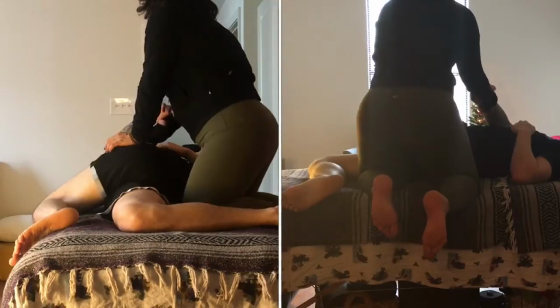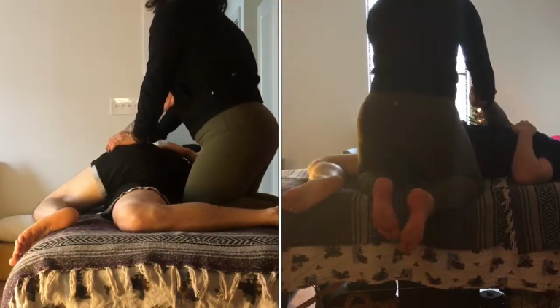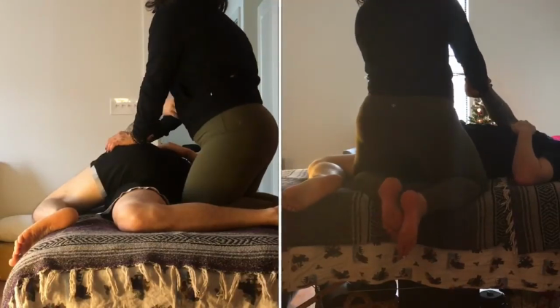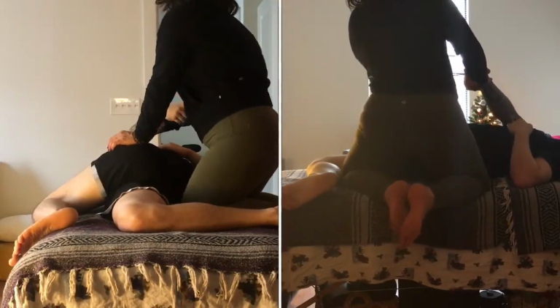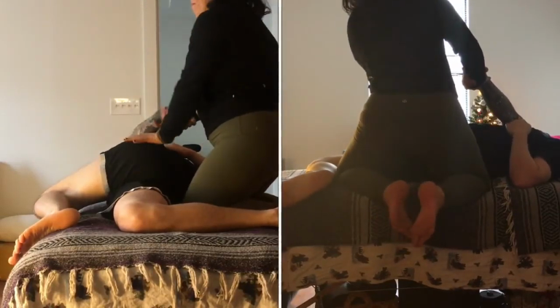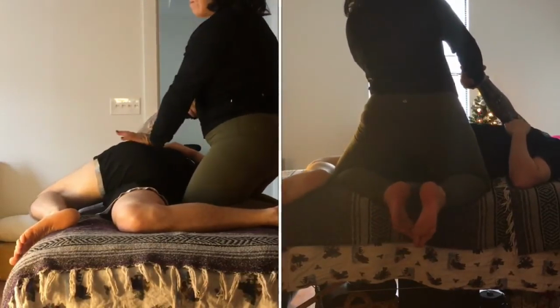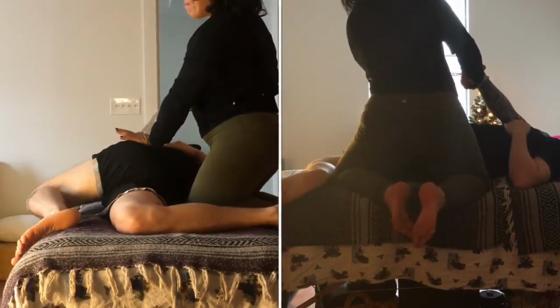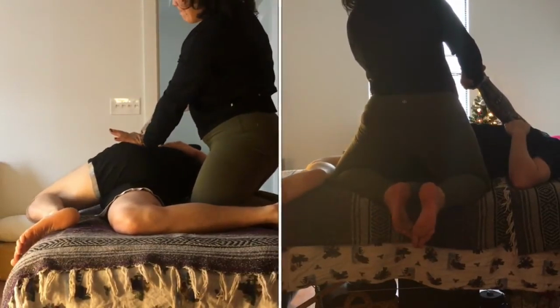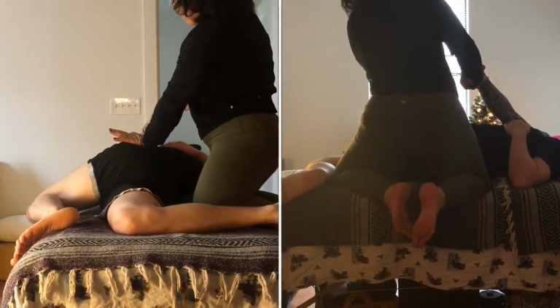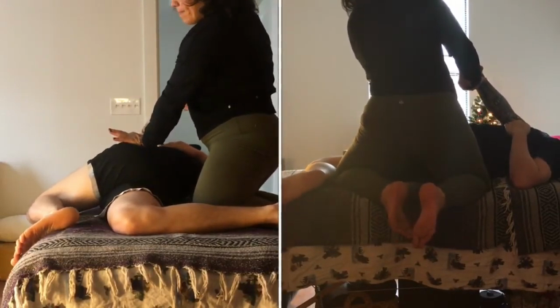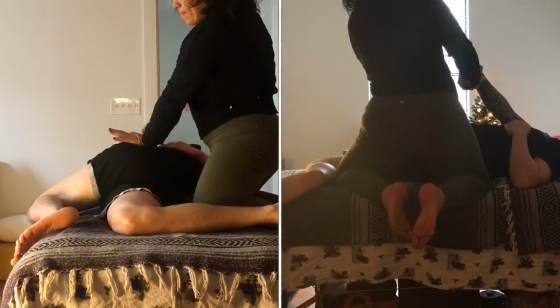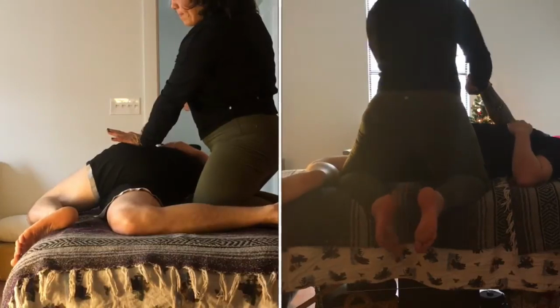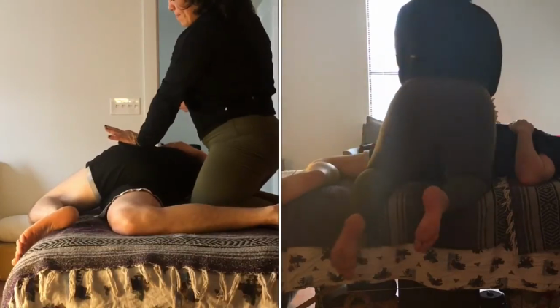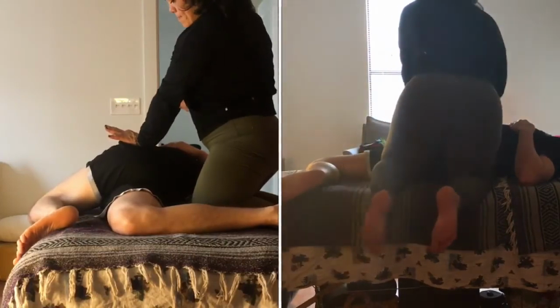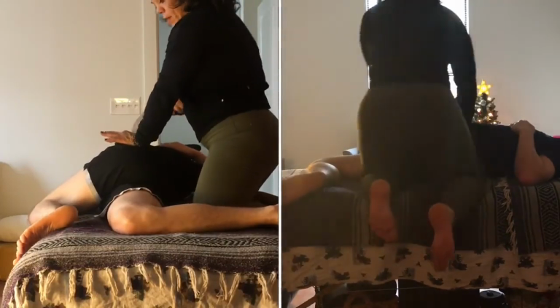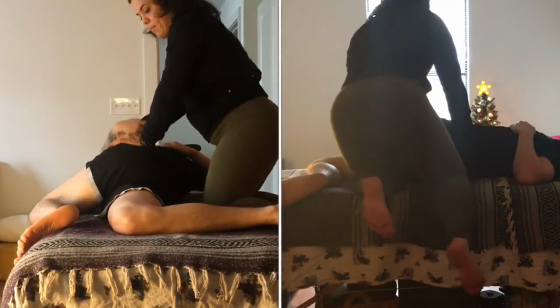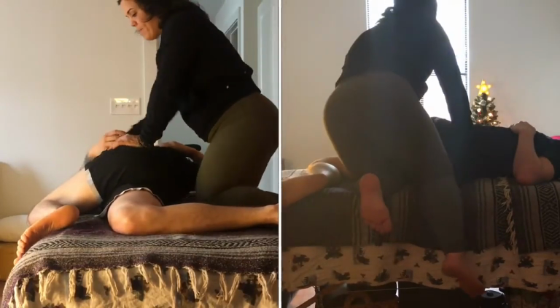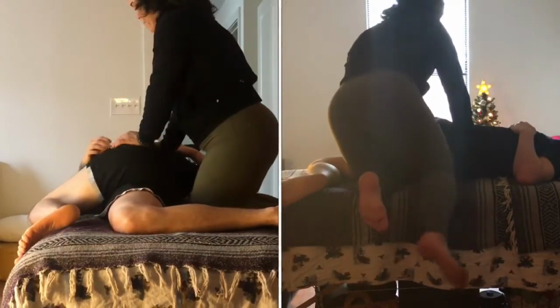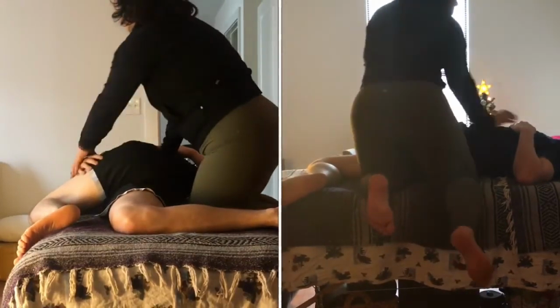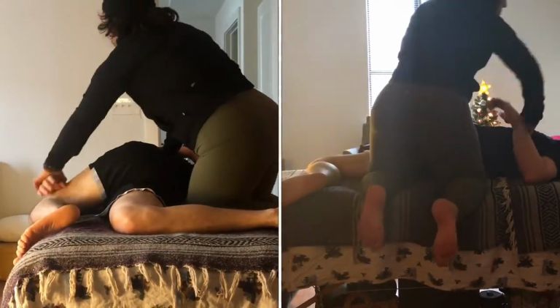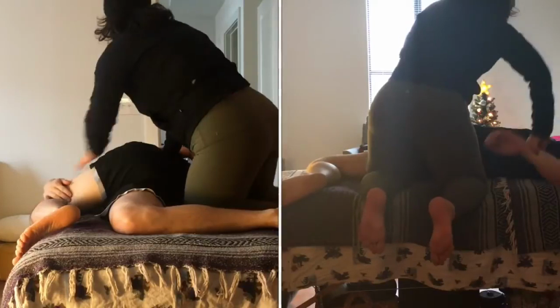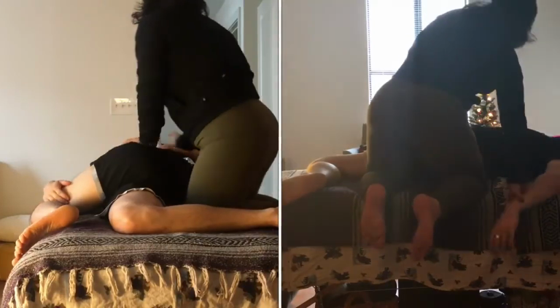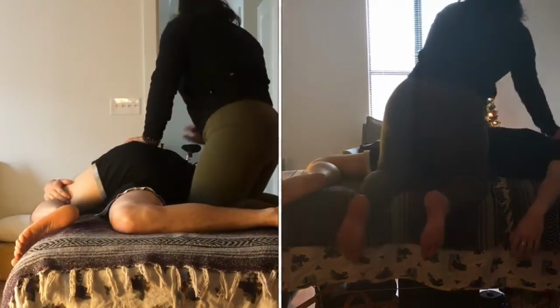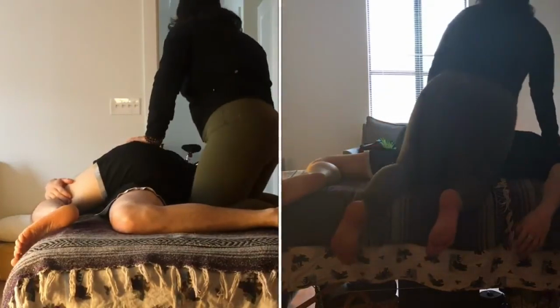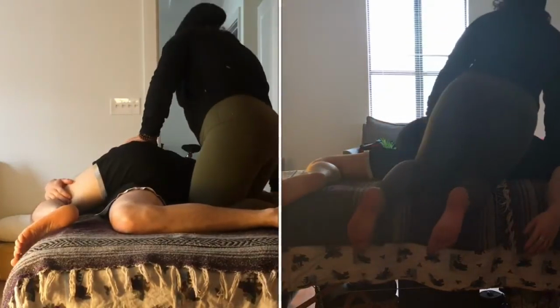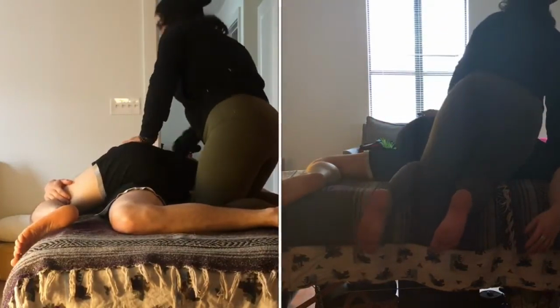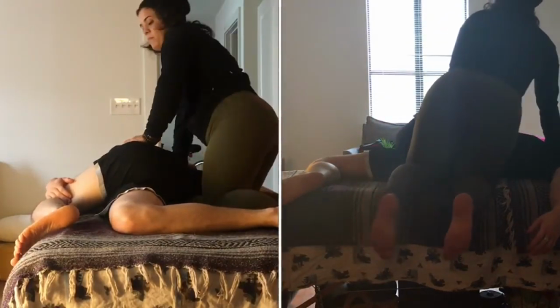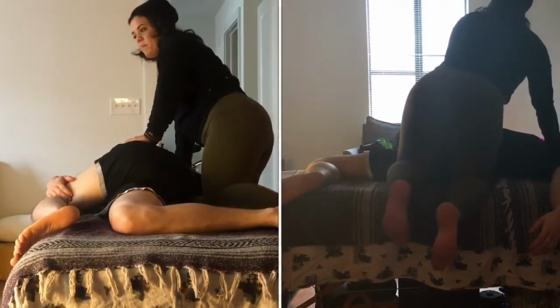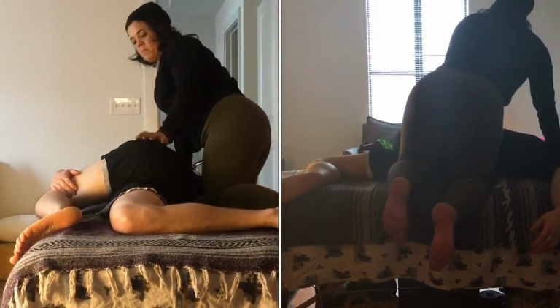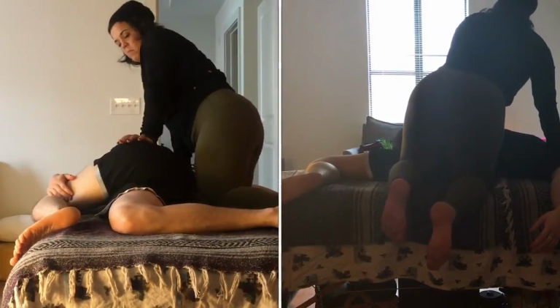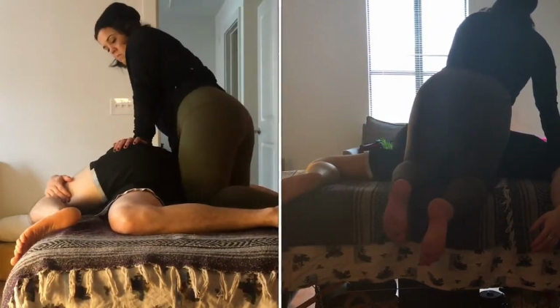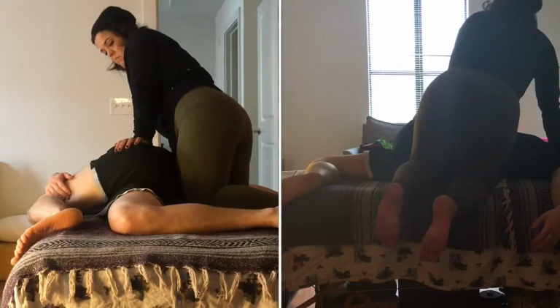We're coming into a spinal twist here, so draping that leg all the way across and reaching for the right arm. Creating a spinal twist by pushing into the left glute and pulling the right arm at the same time.